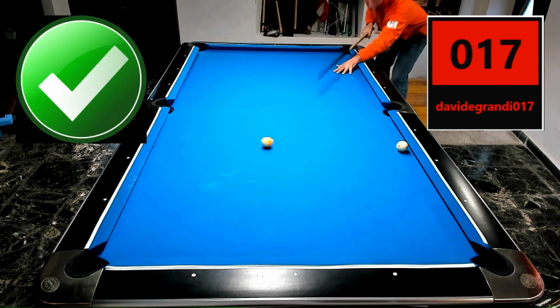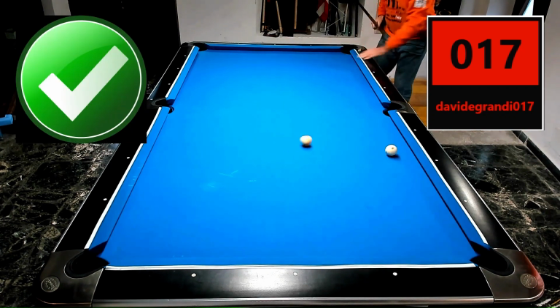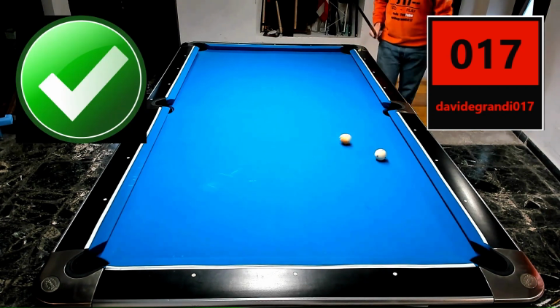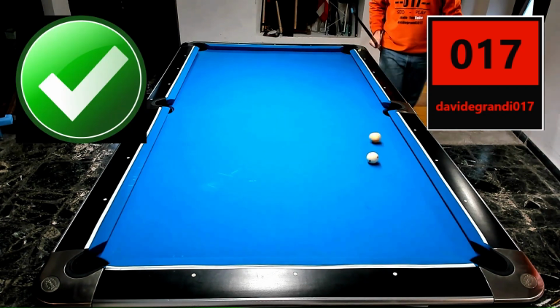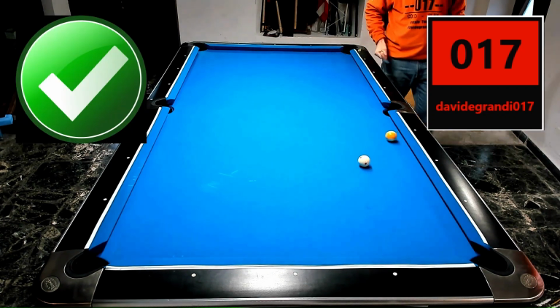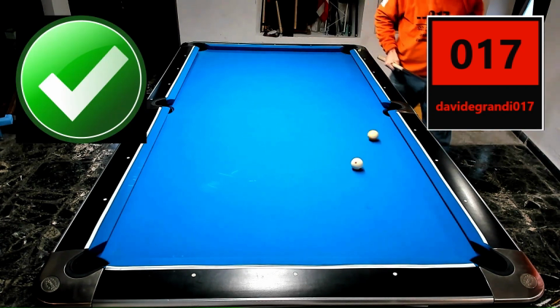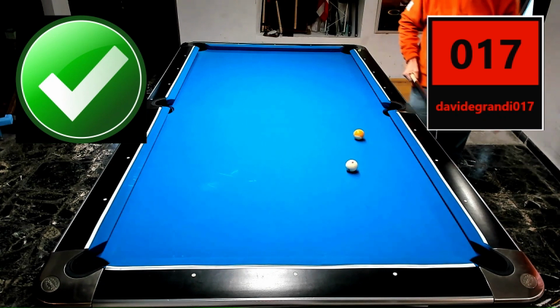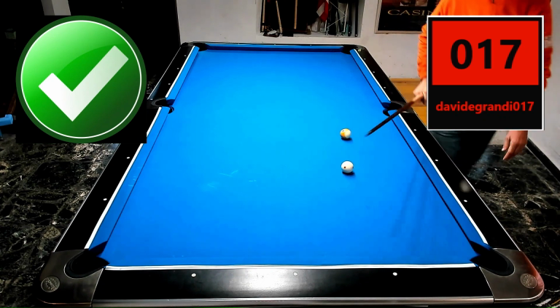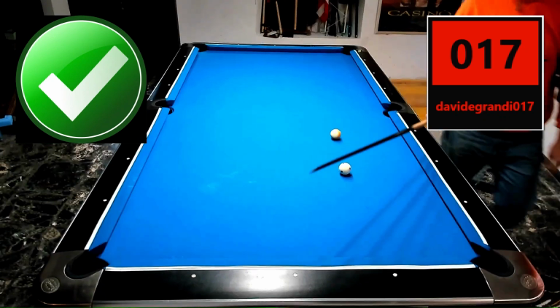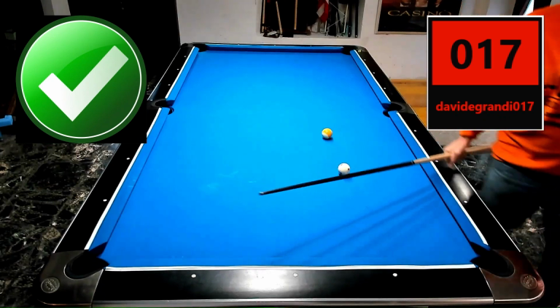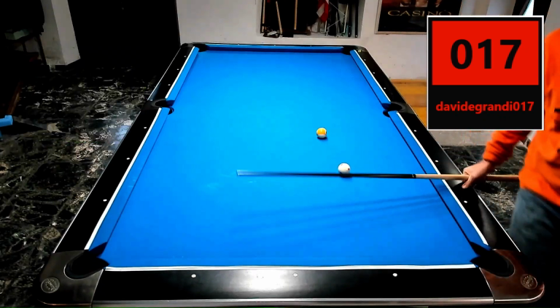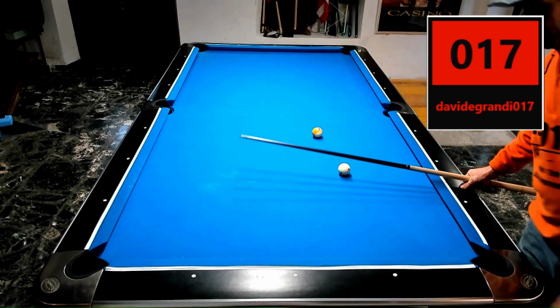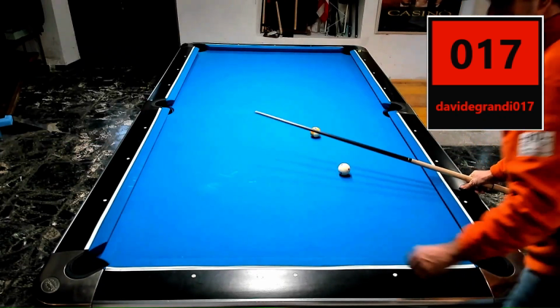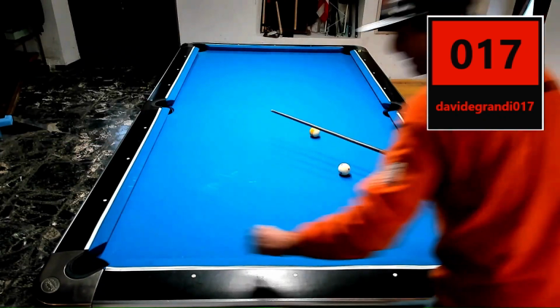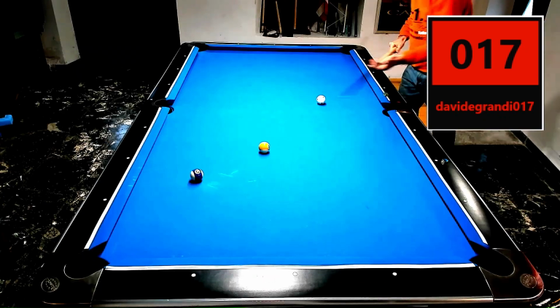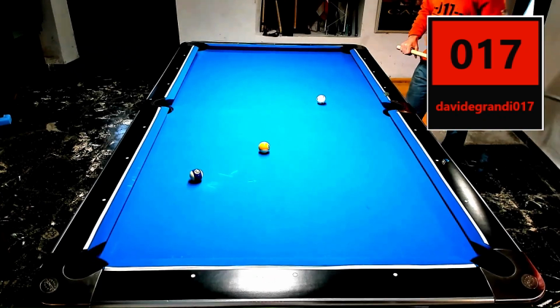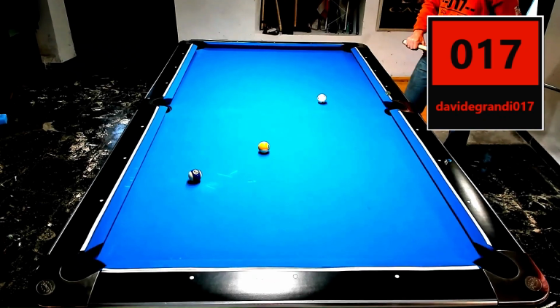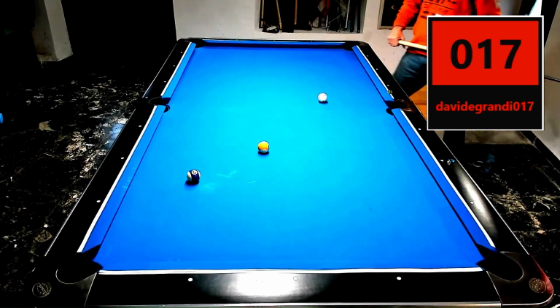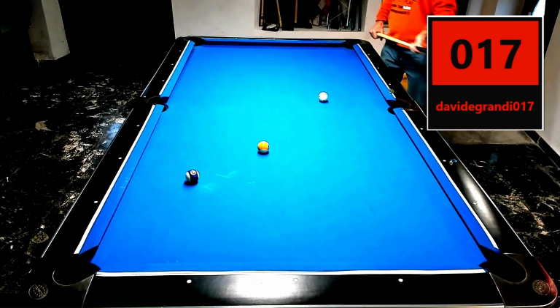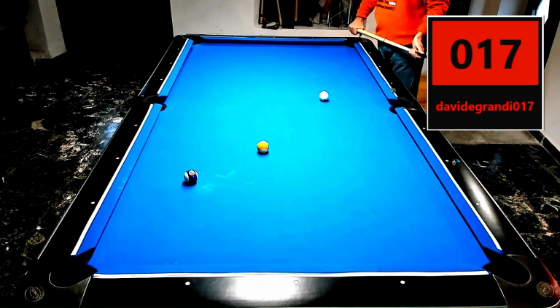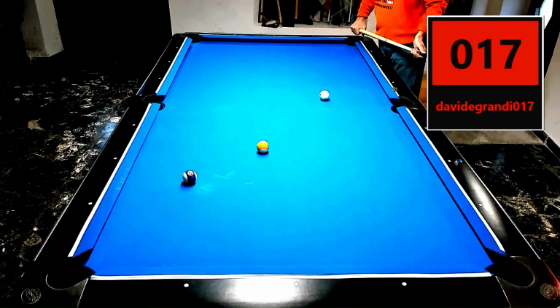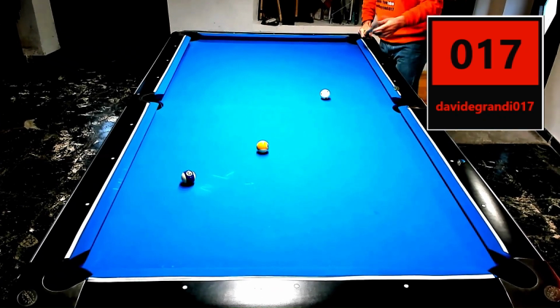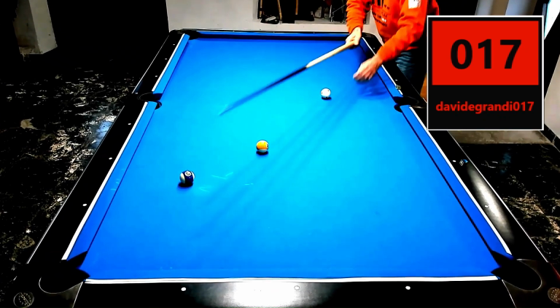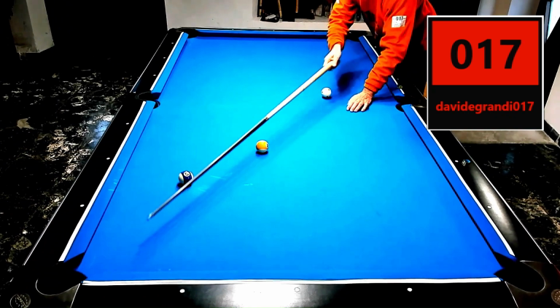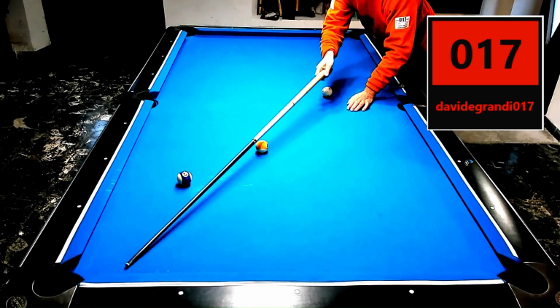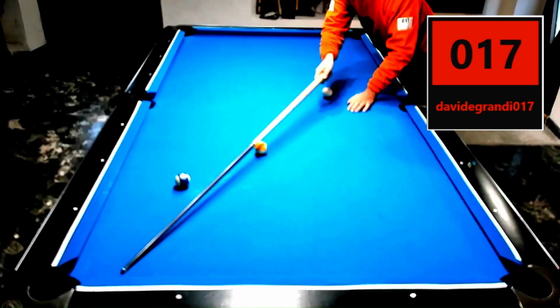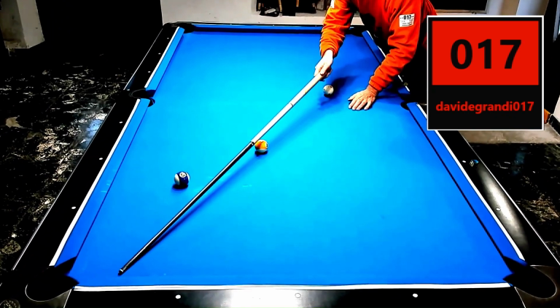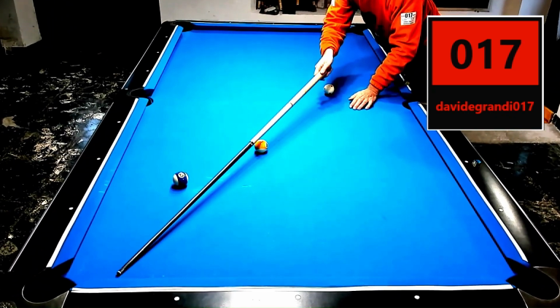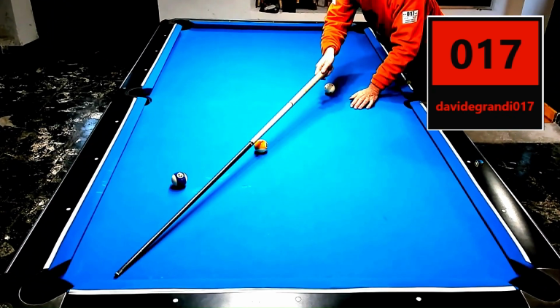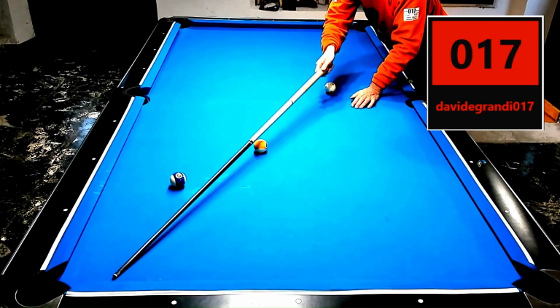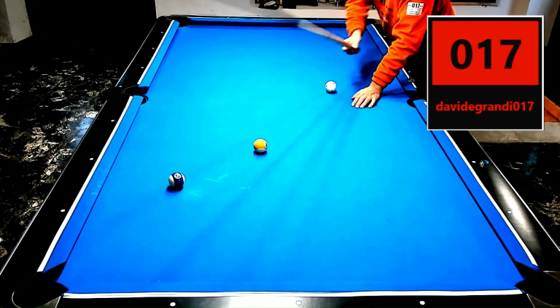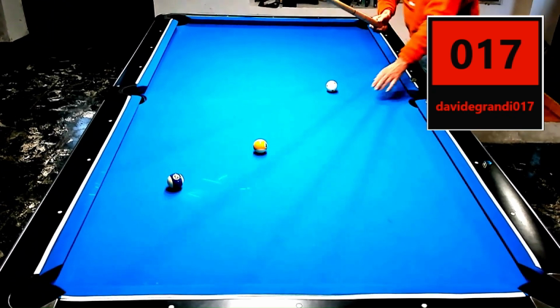Look at the balls carefully and give yourself a little time to memorize the point of contact. Aim from above, practice, and try again many times.